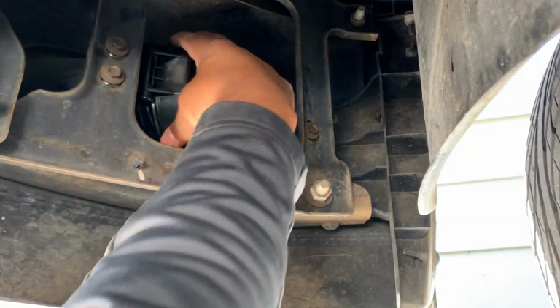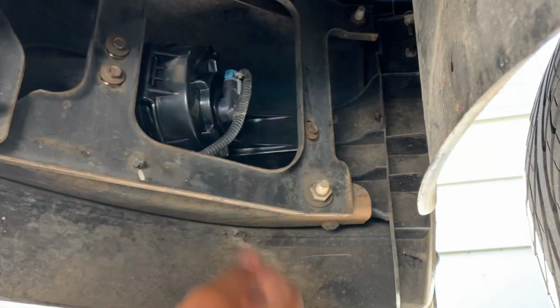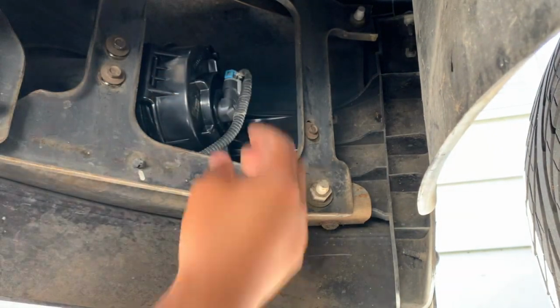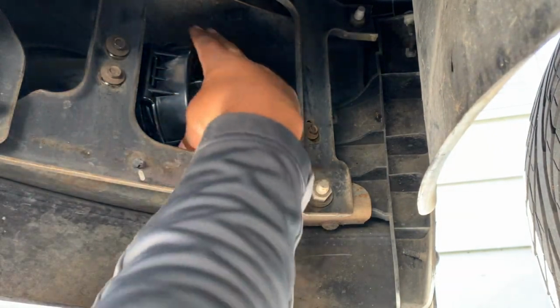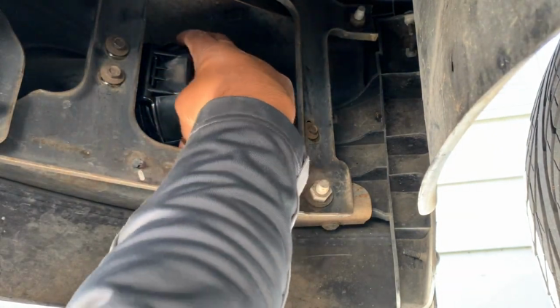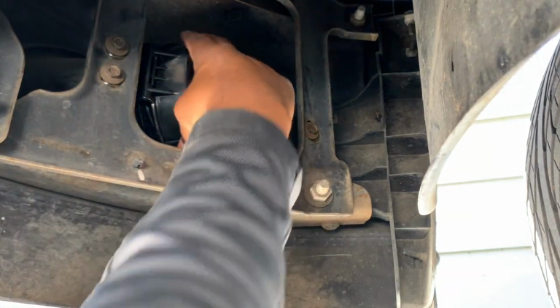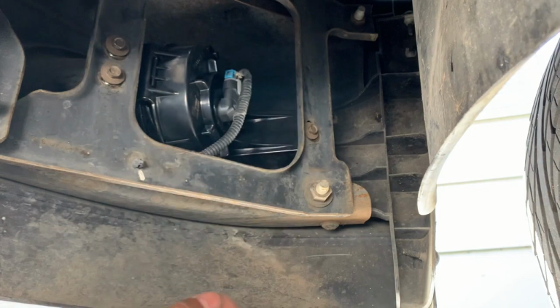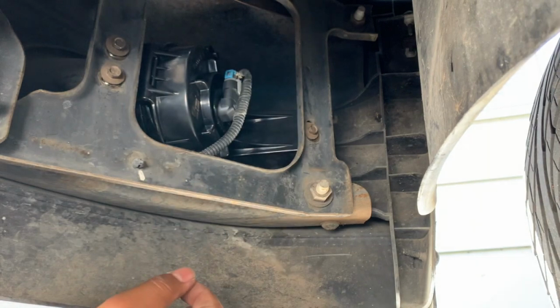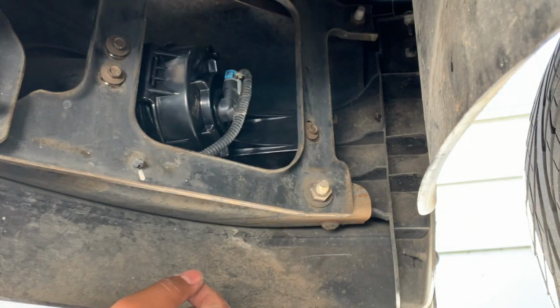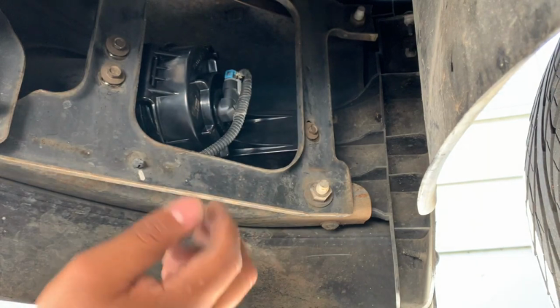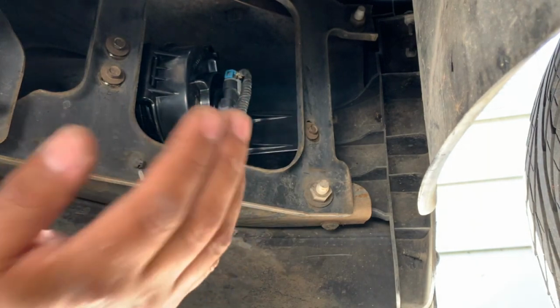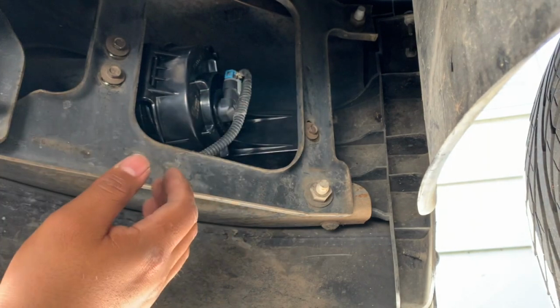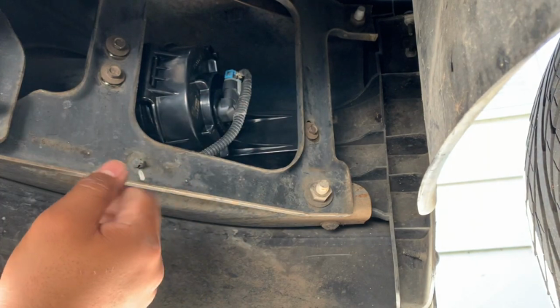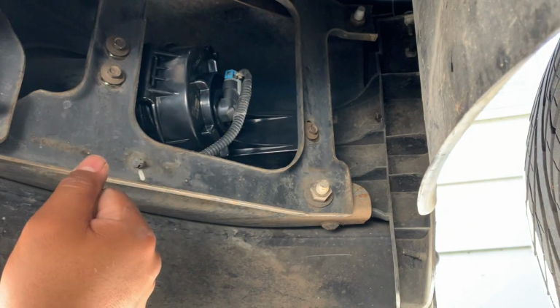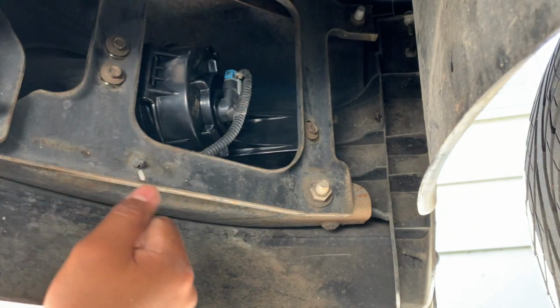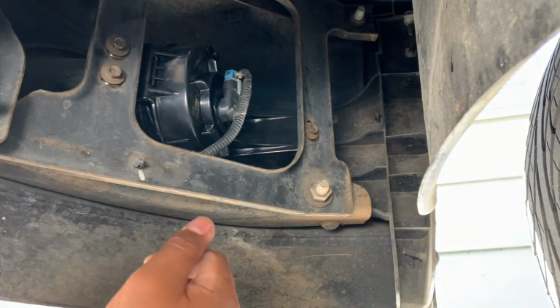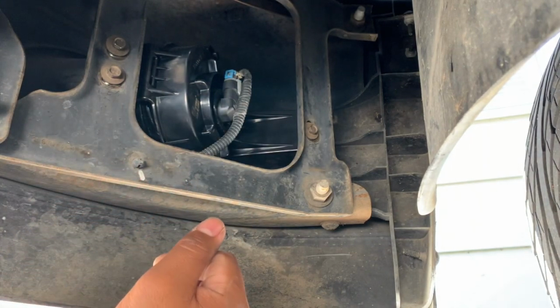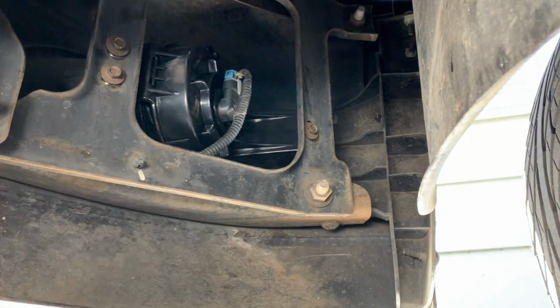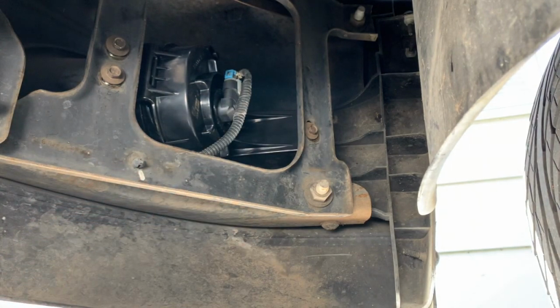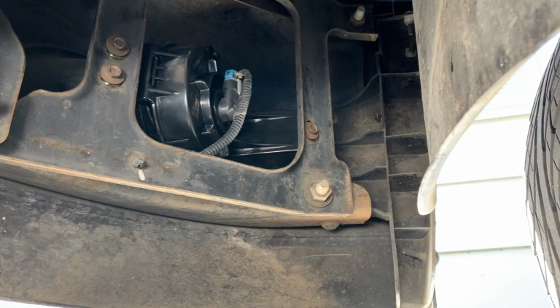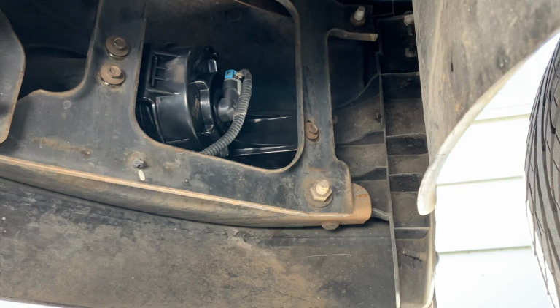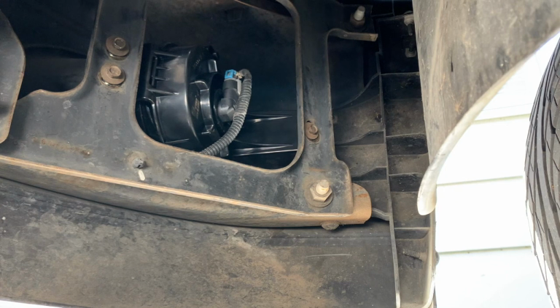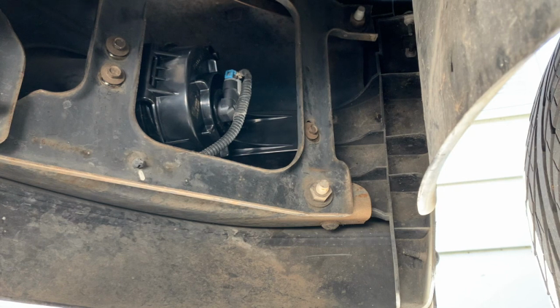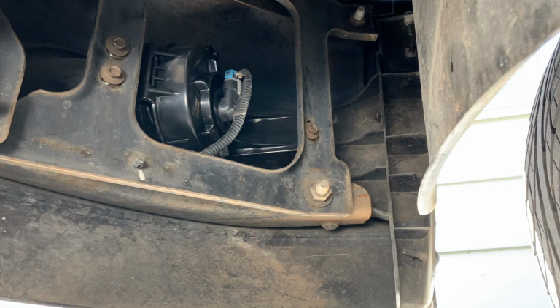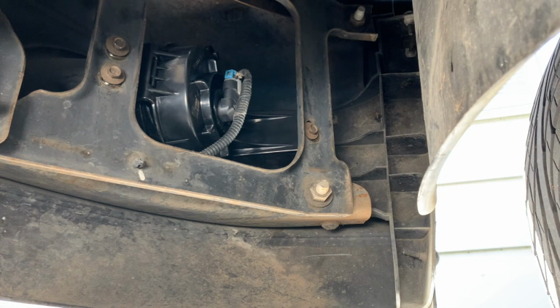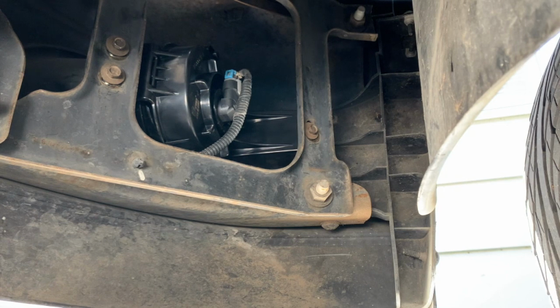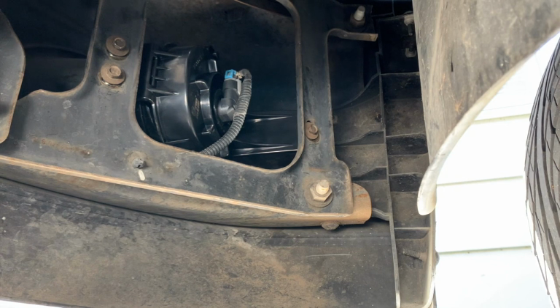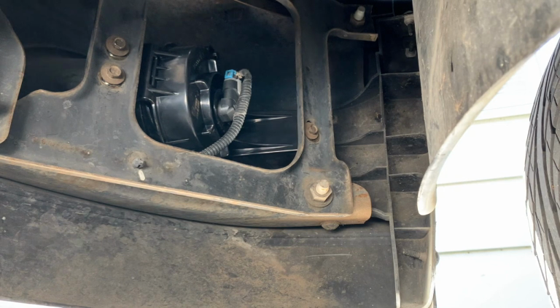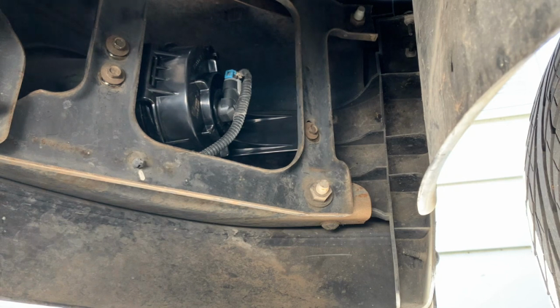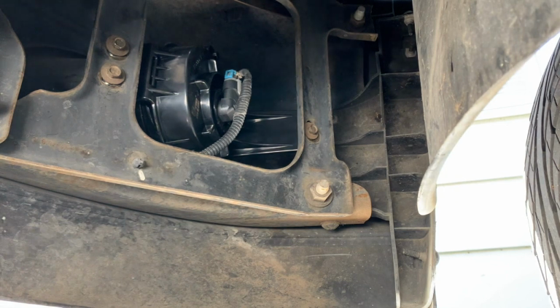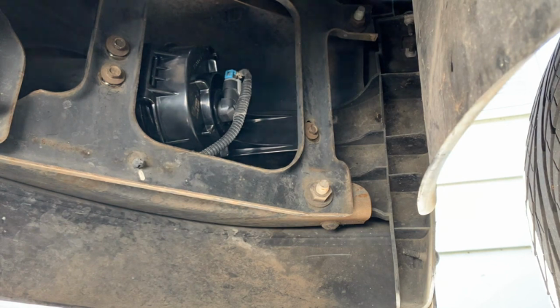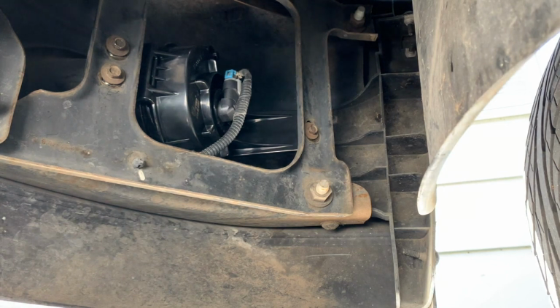So there we have it. The passenger side has been replaced. I already went ahead and replaced the driver side — it's the same process, the same steps.